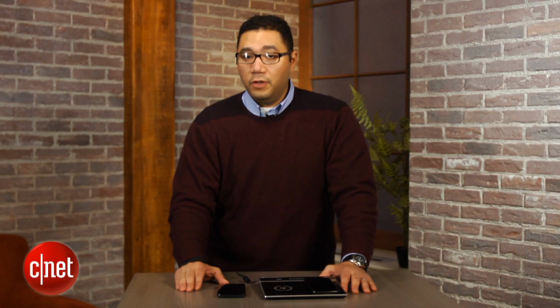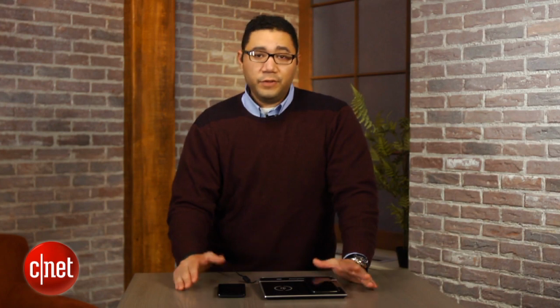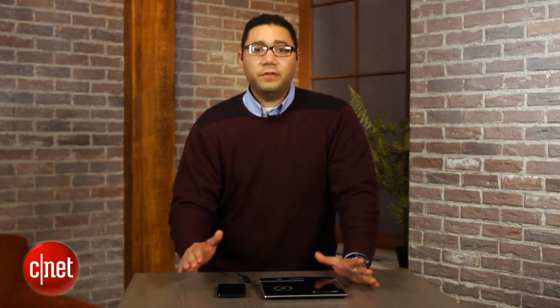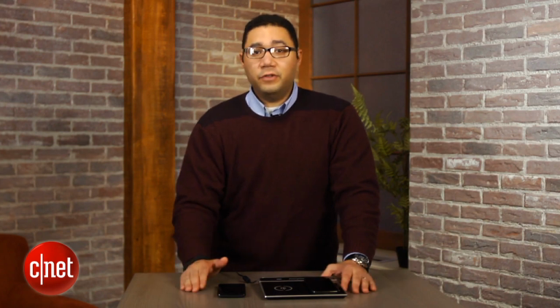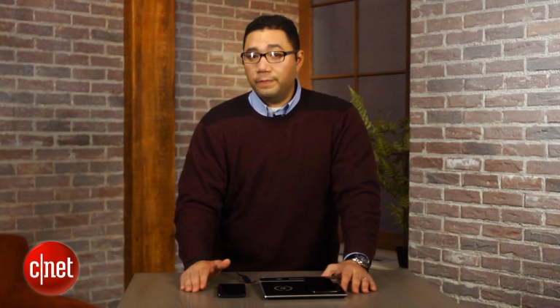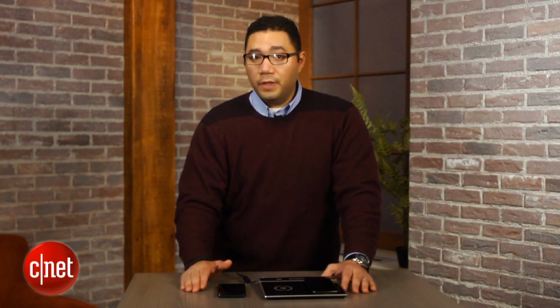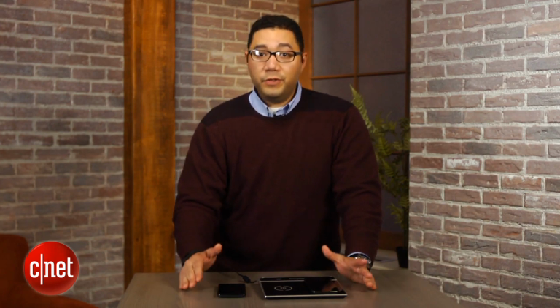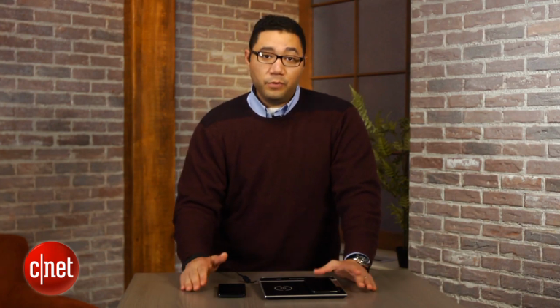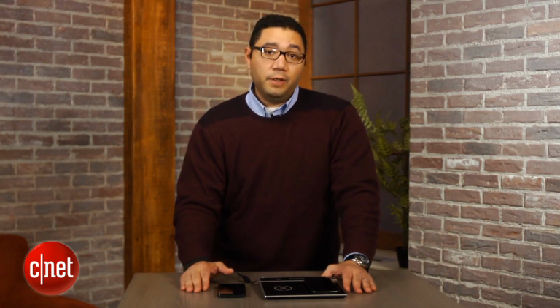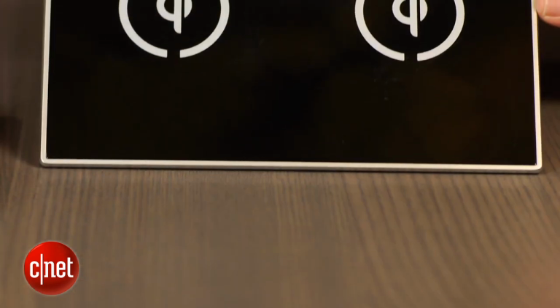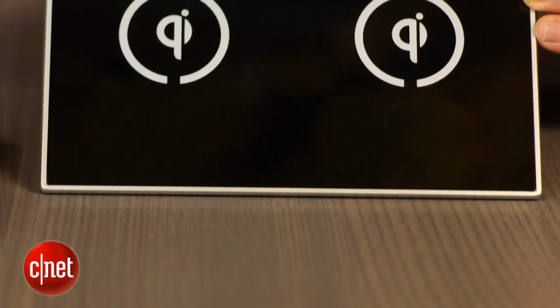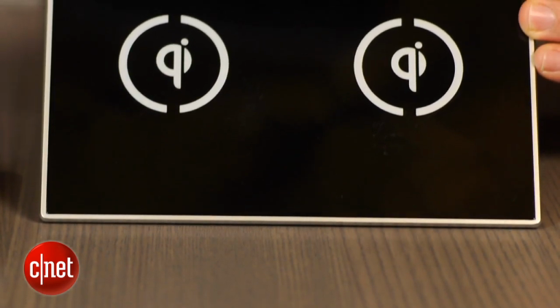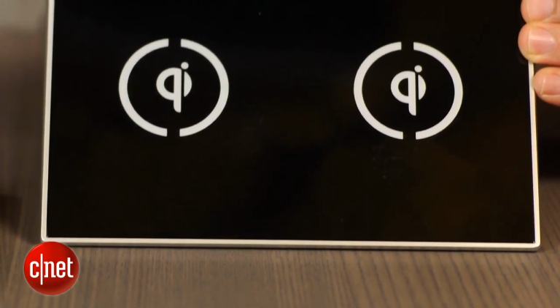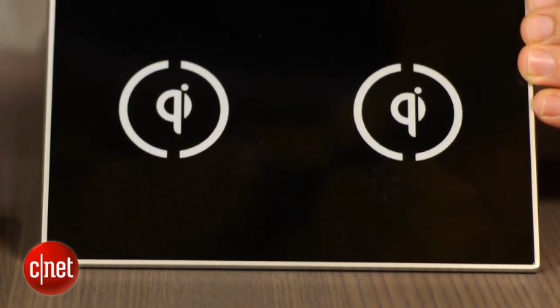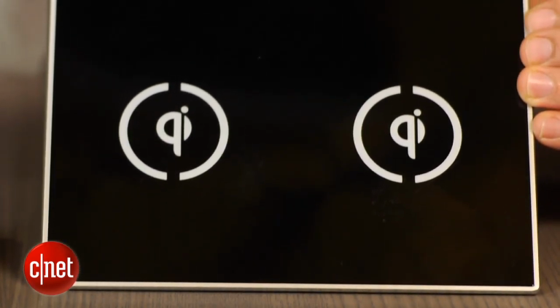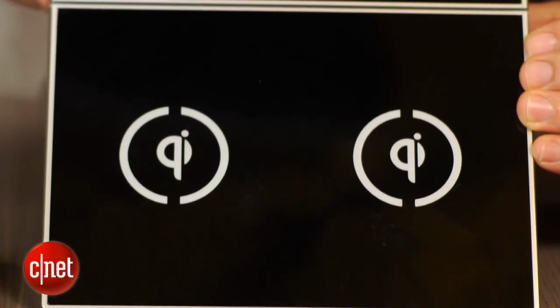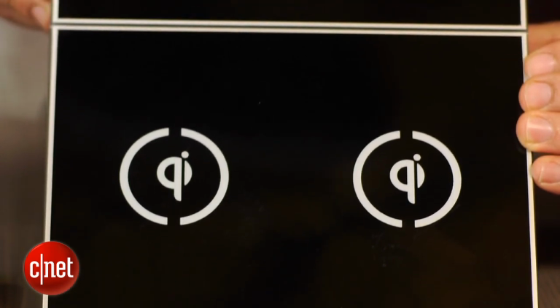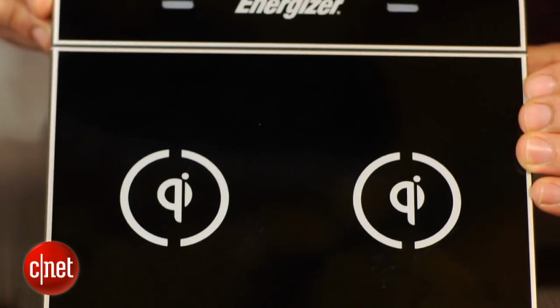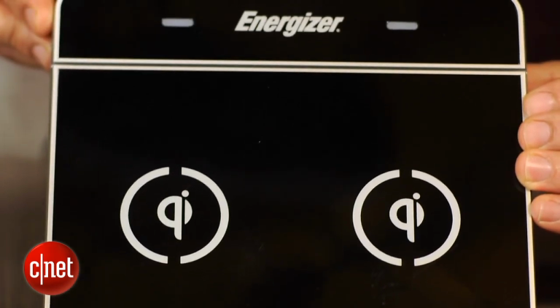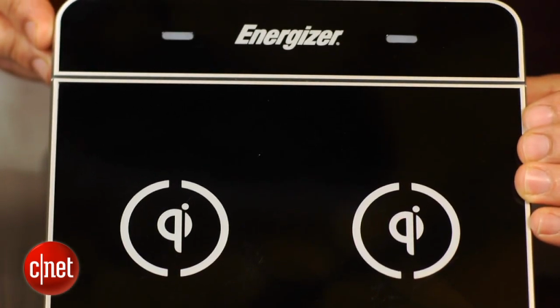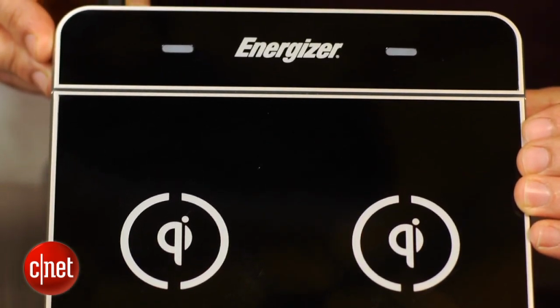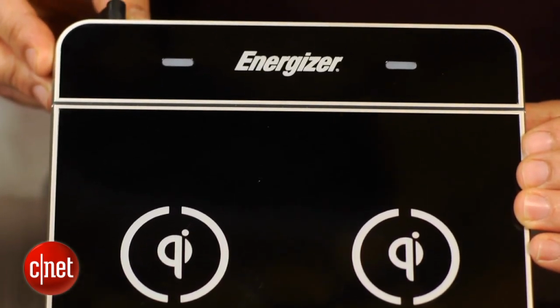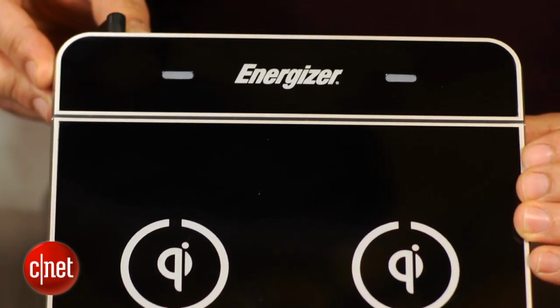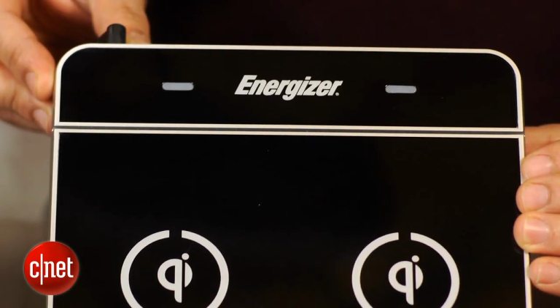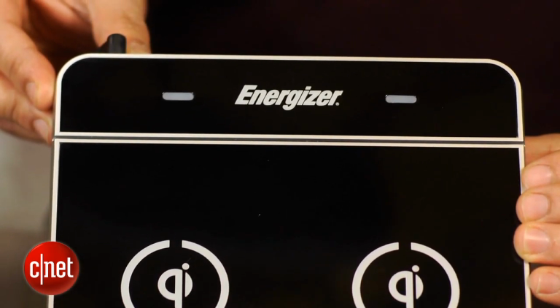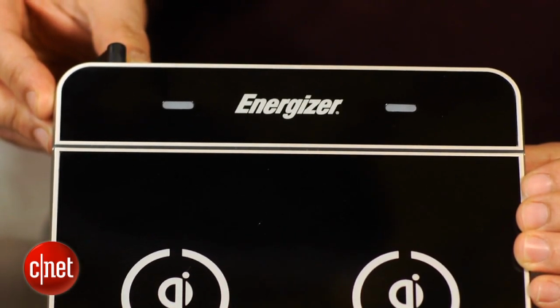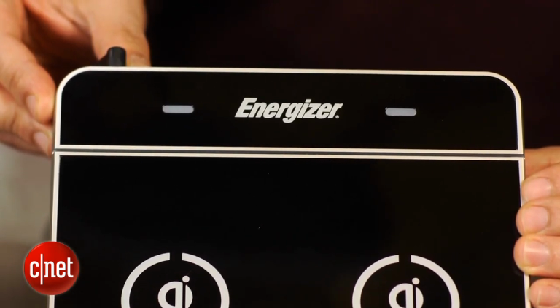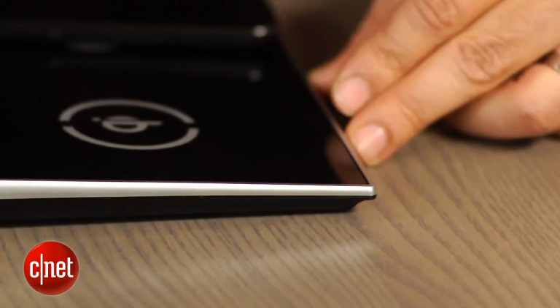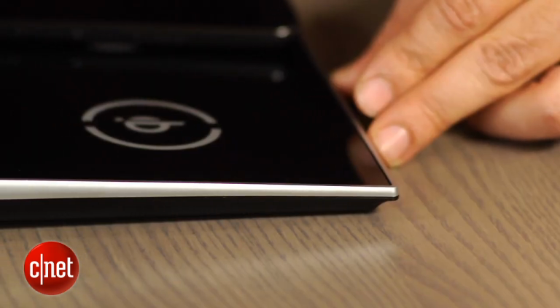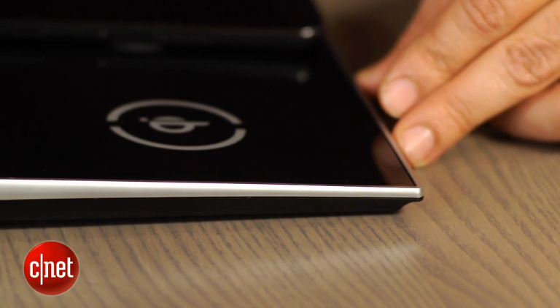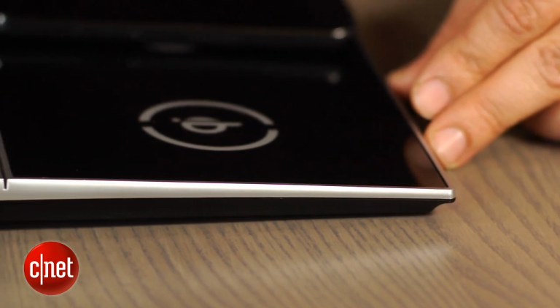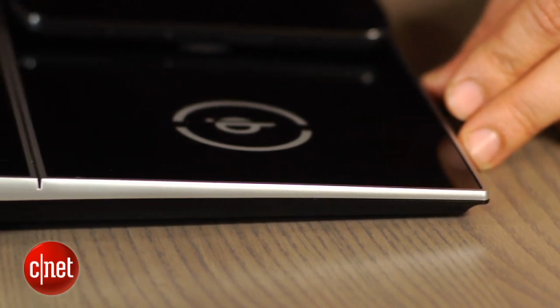So what does this gadget do? It's pretty simple, really. The Energizer Dual Zone Inductive Charger is designed to provide an easy way to keep your mobile phones and other portable gadgets powered up and ready for action.